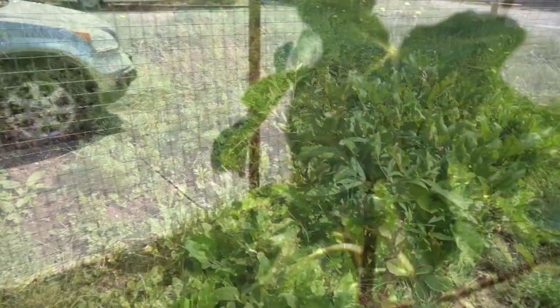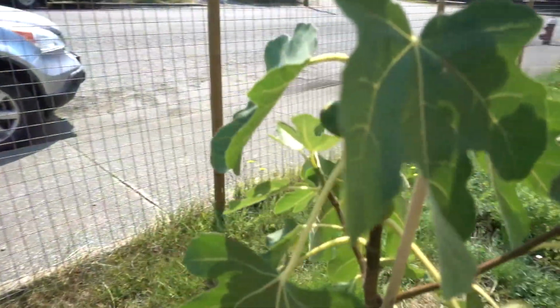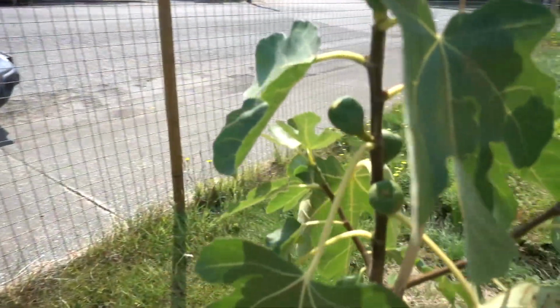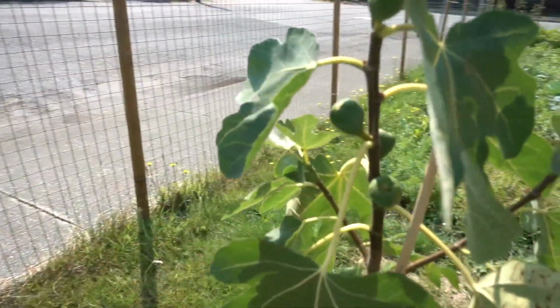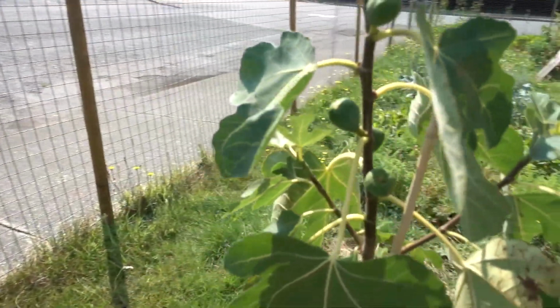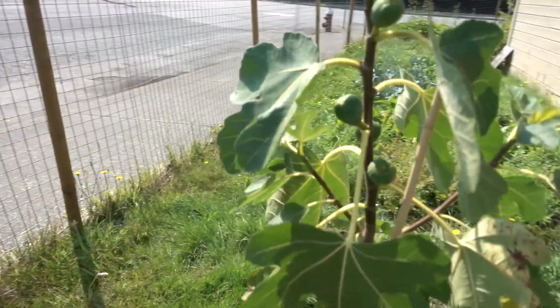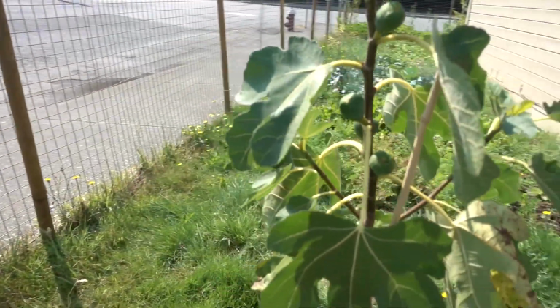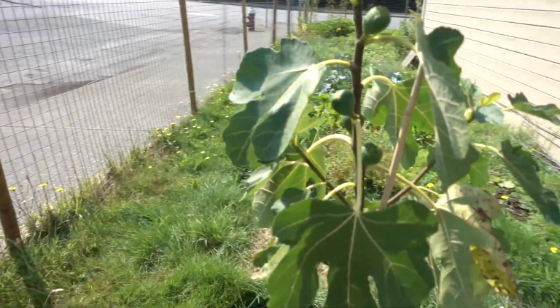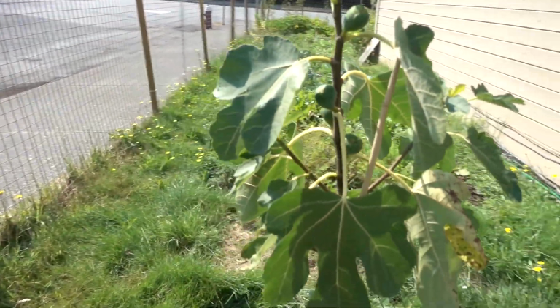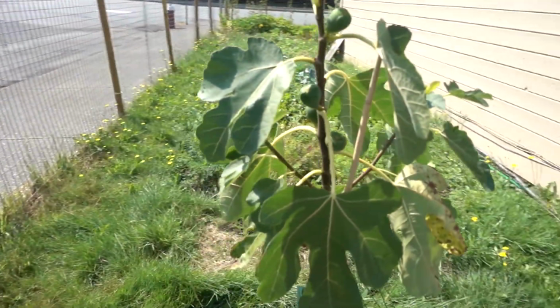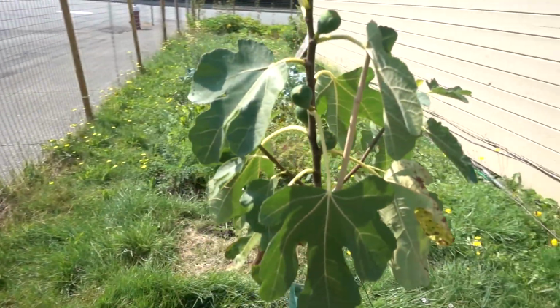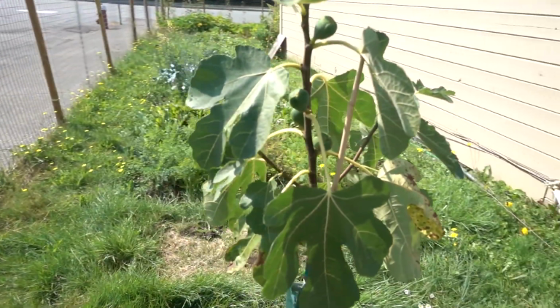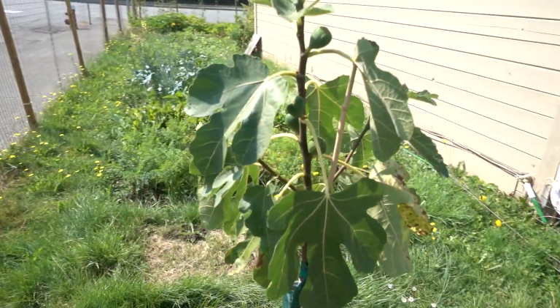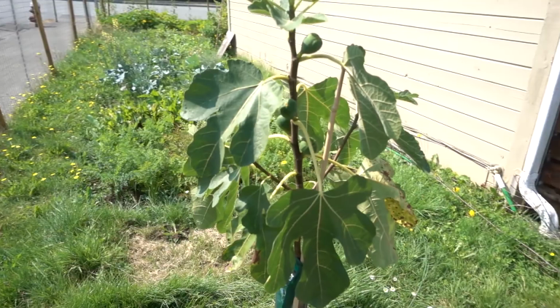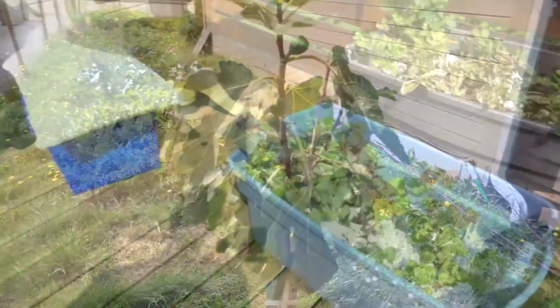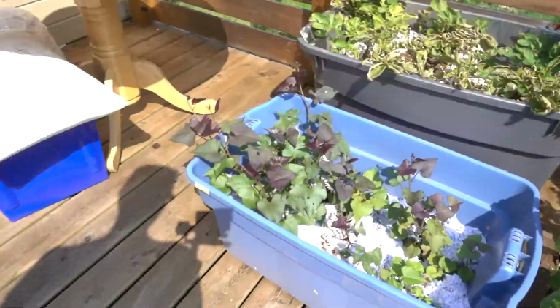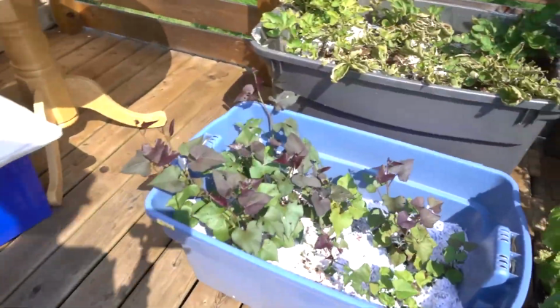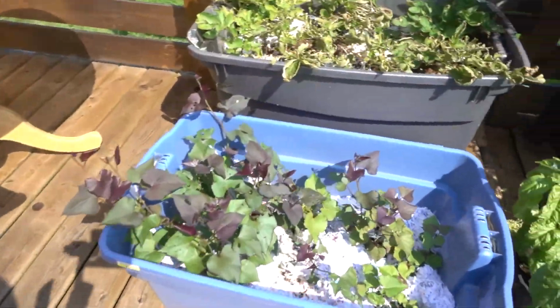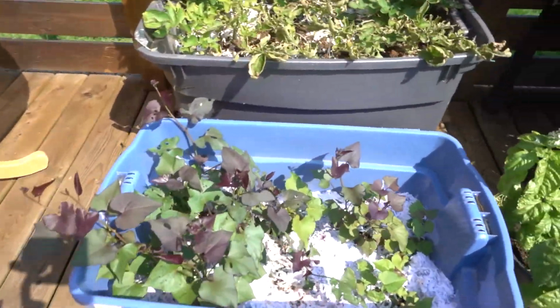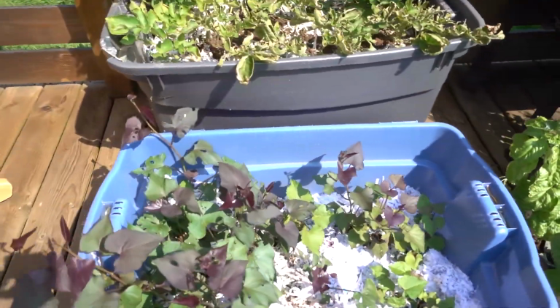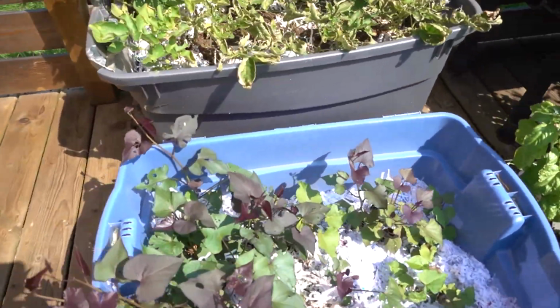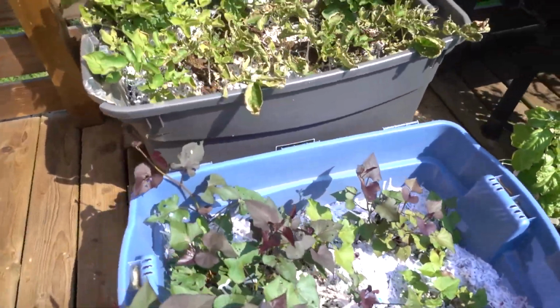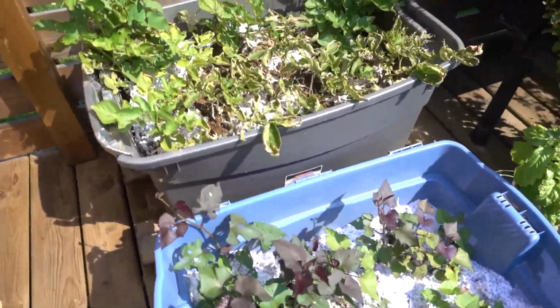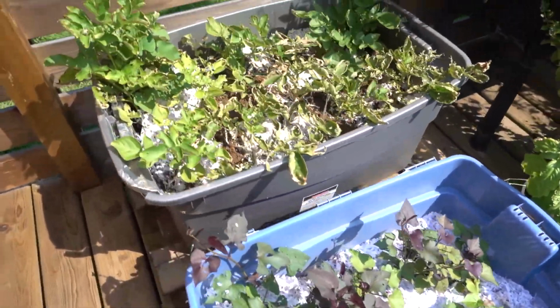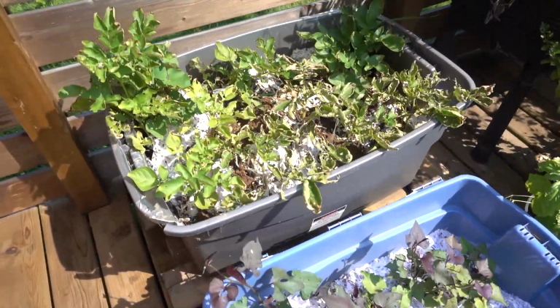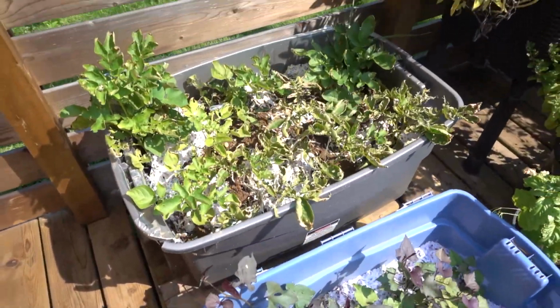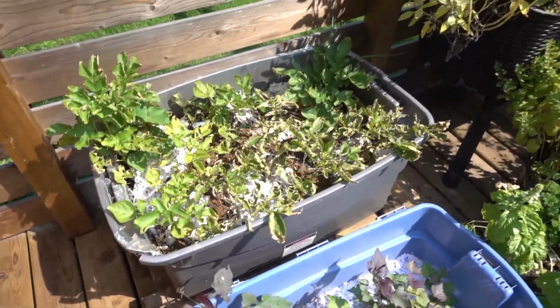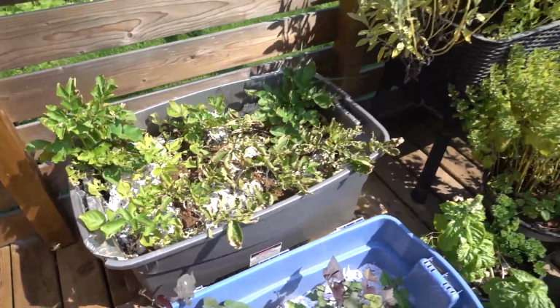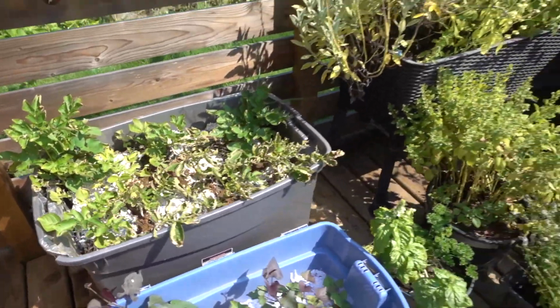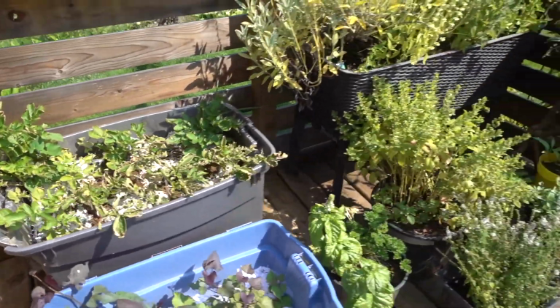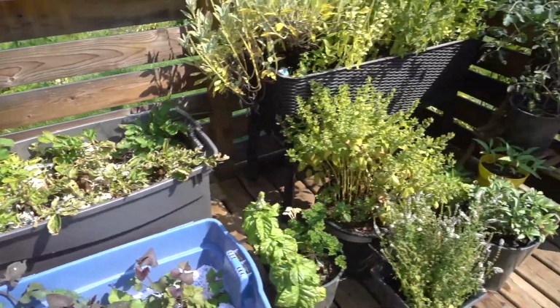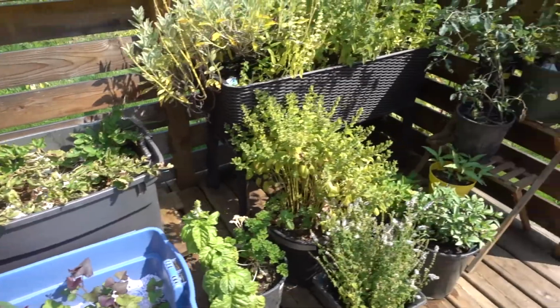The fig tree is doing well — it has five or six figs on it now. On my deck you can see the potato foliage is starting to die off, but weirdly enough new leaves are growing.